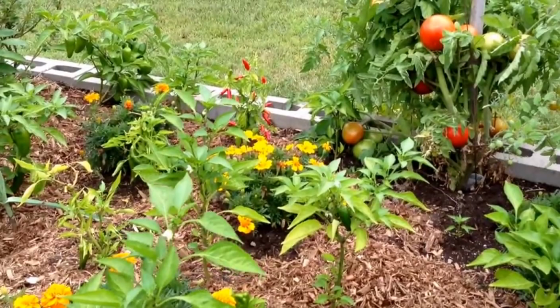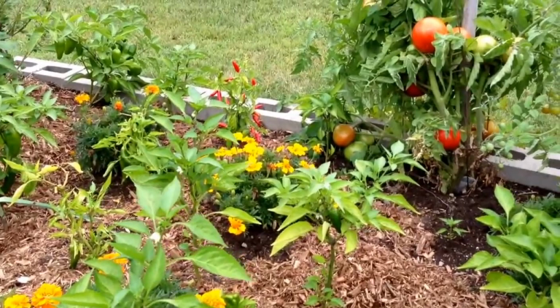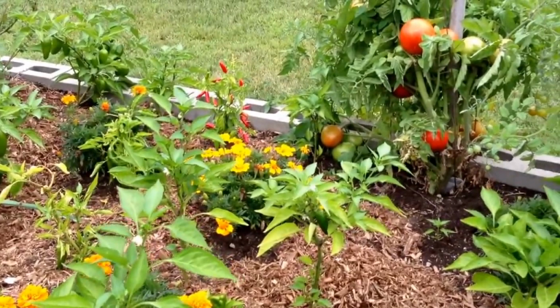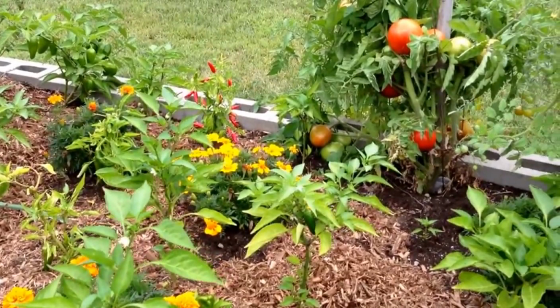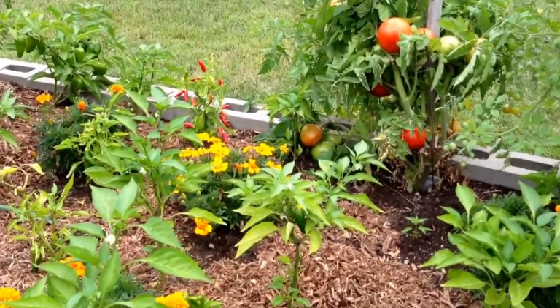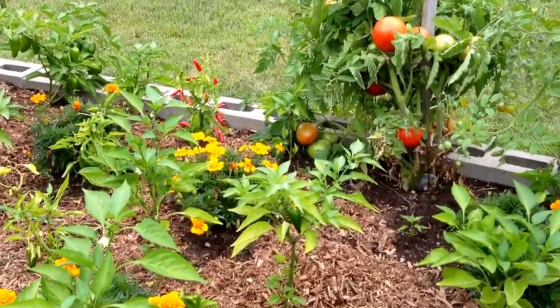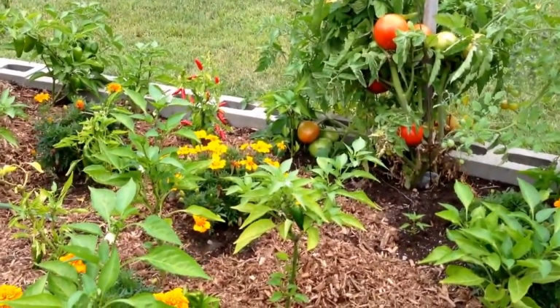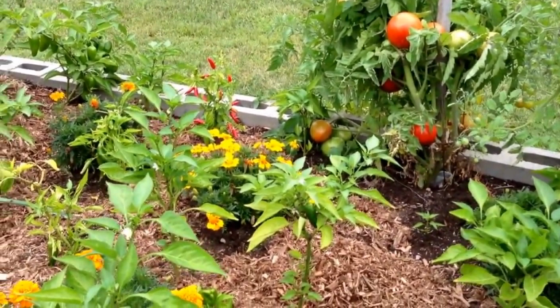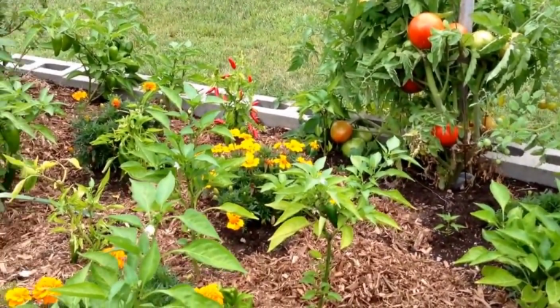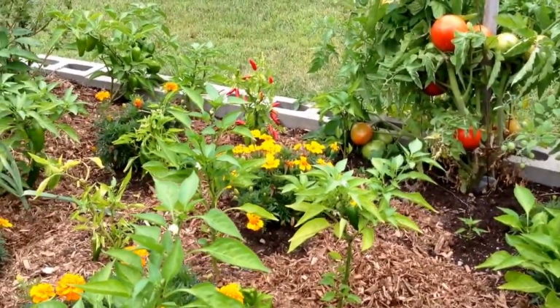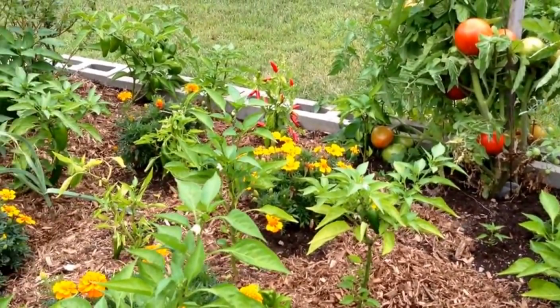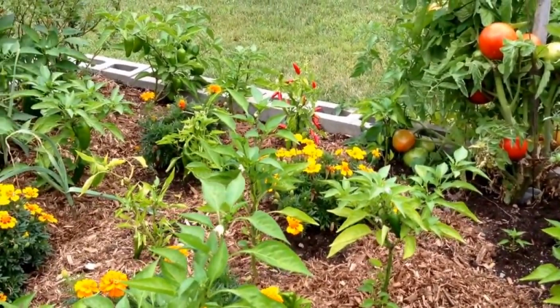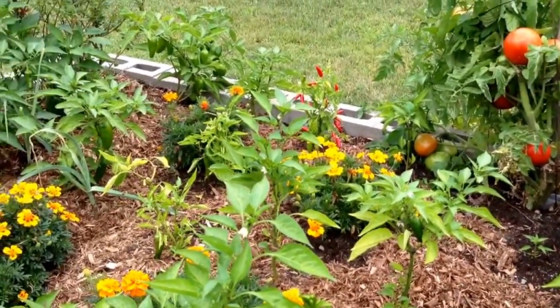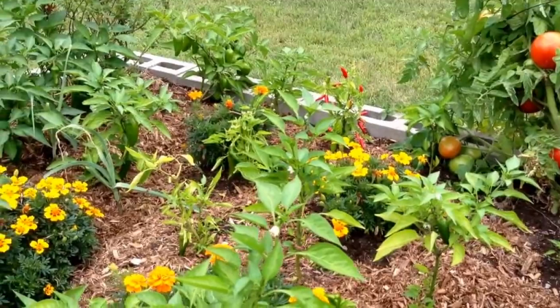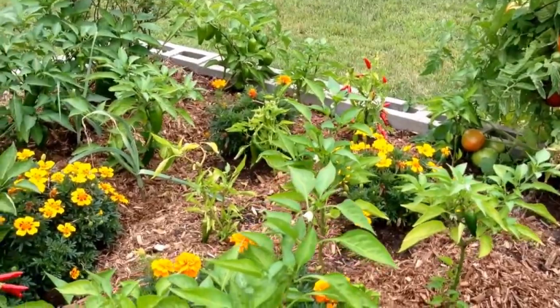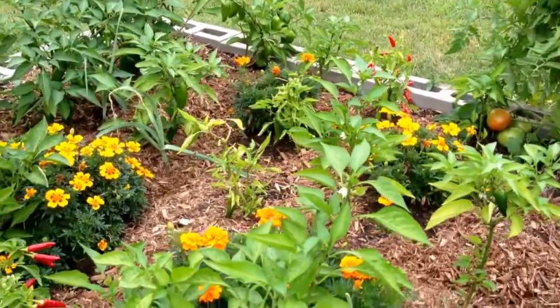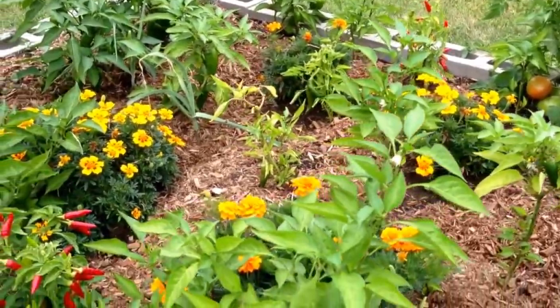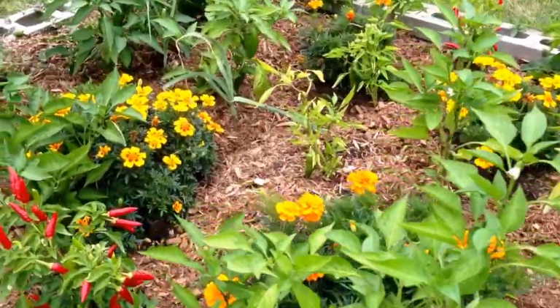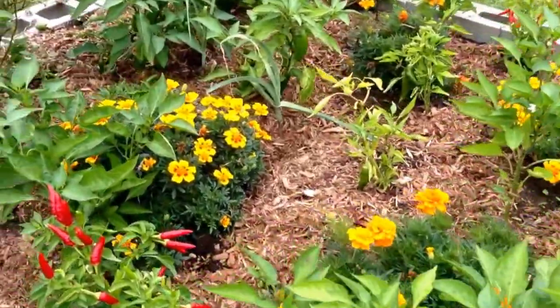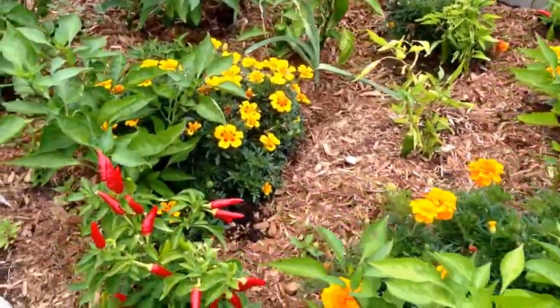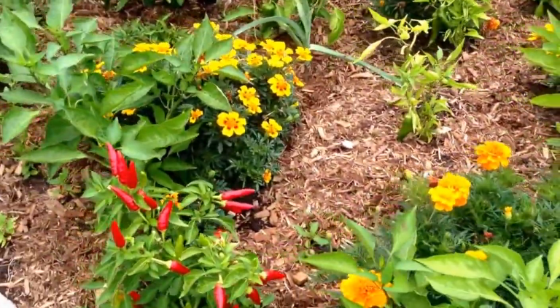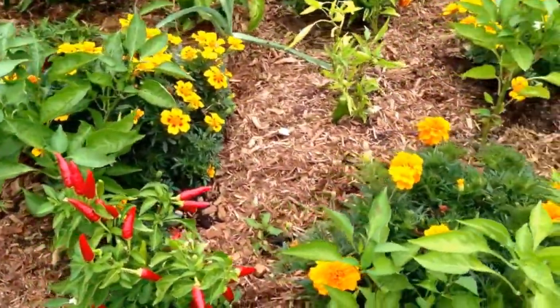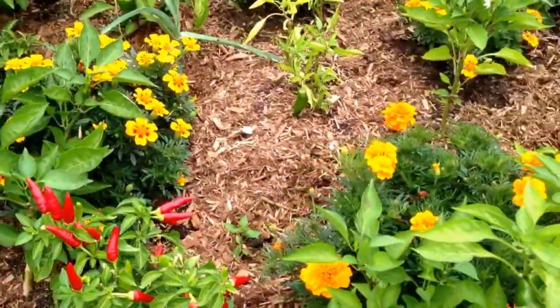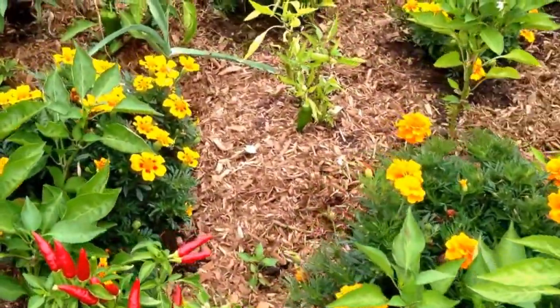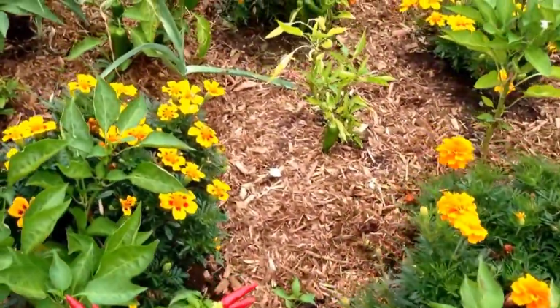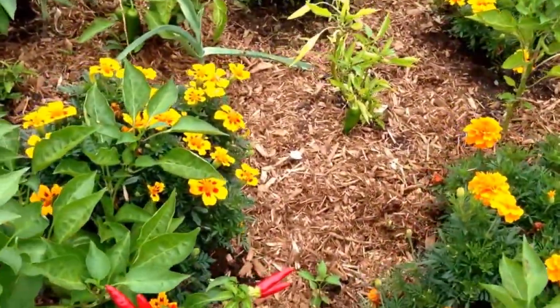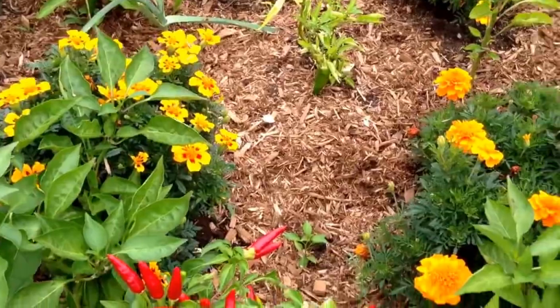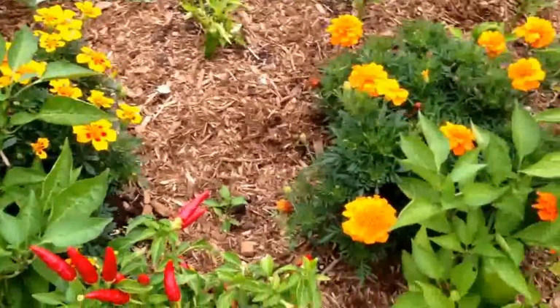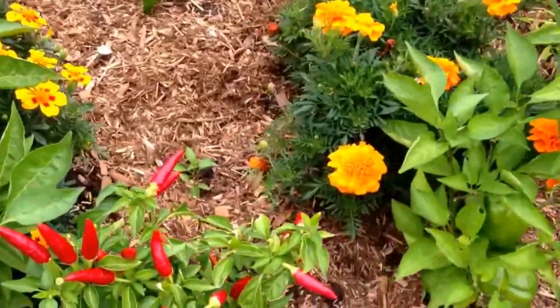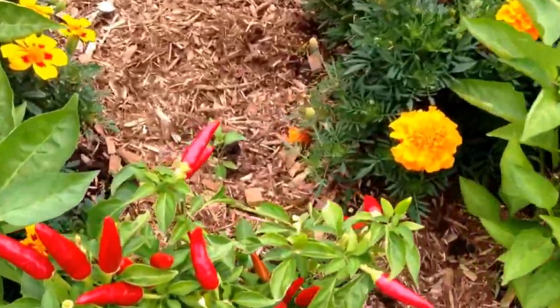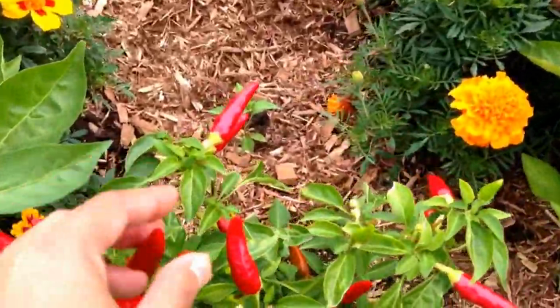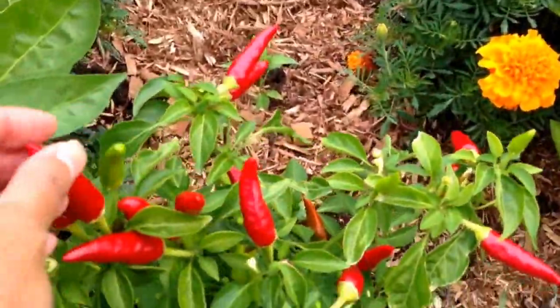I had lettuce and greens growing here earlier, but they were just taking over, so I got rid of those. But just mostly peppers. I freeze the peppers. So nice.